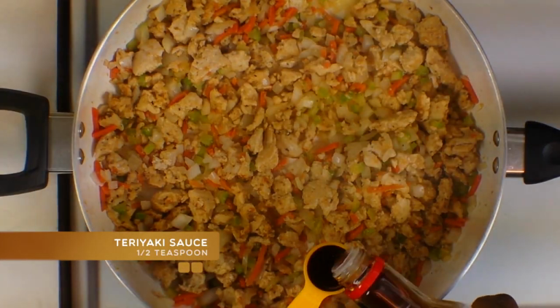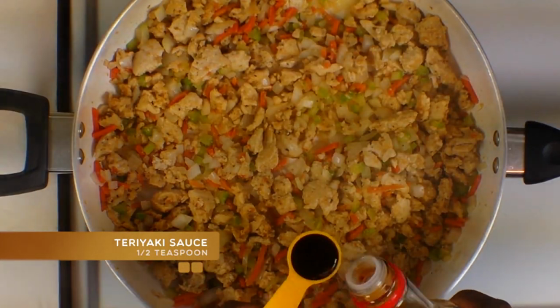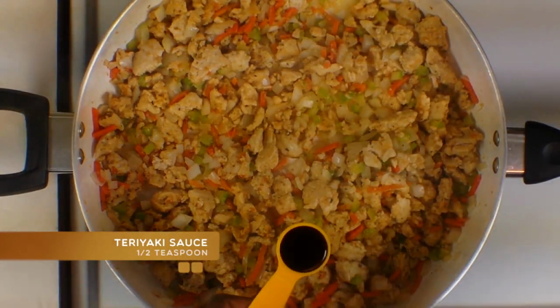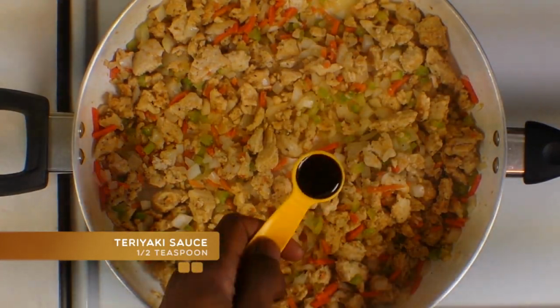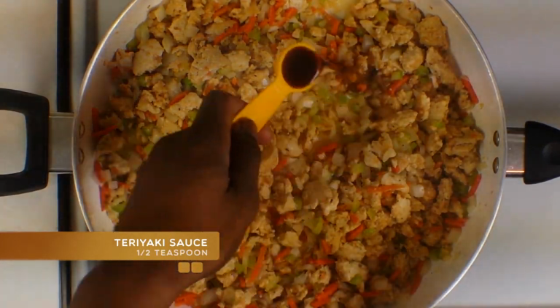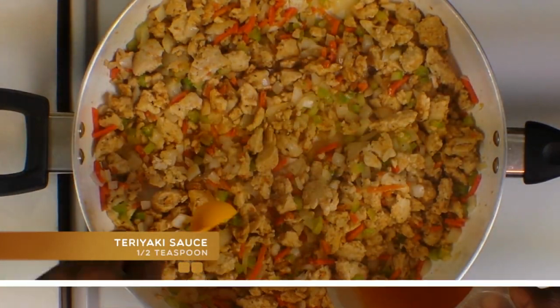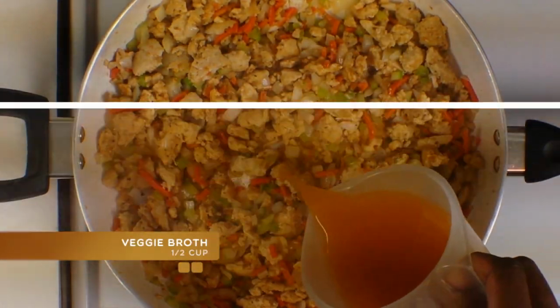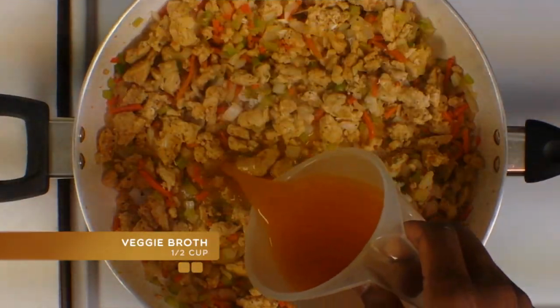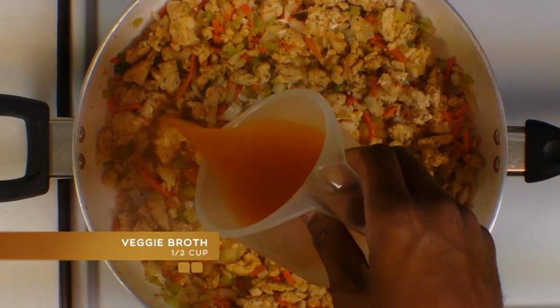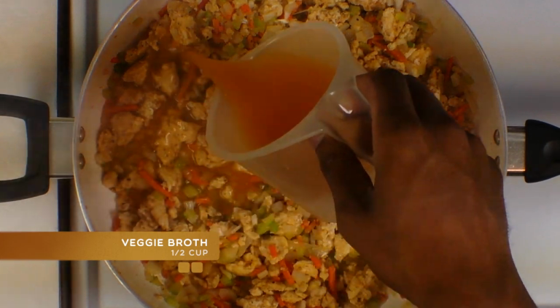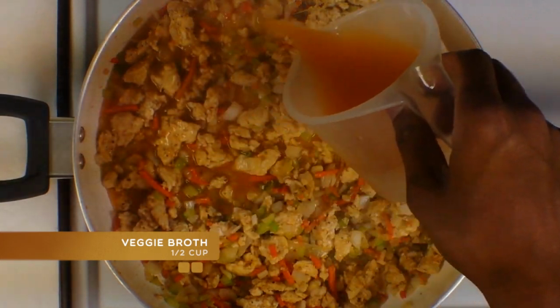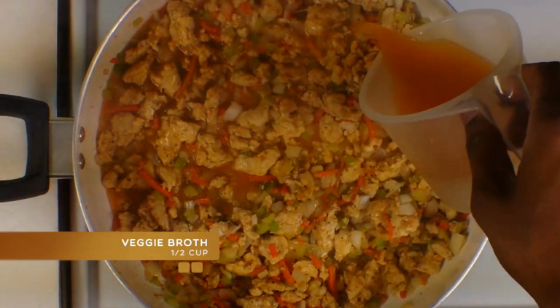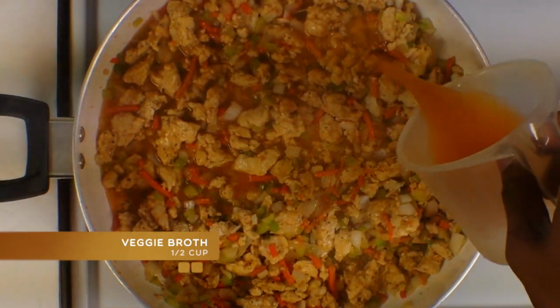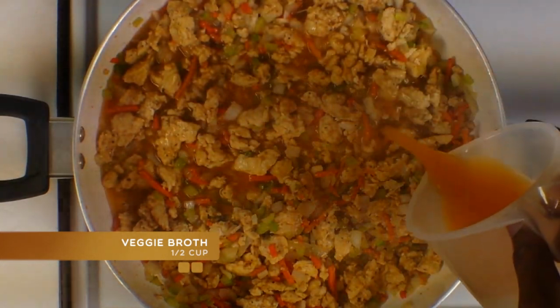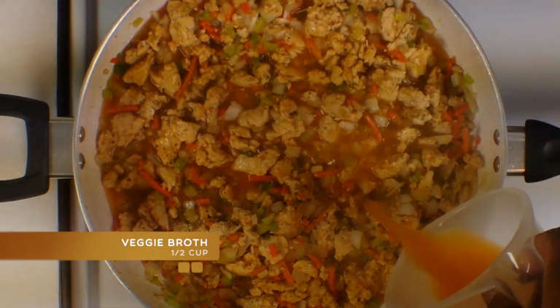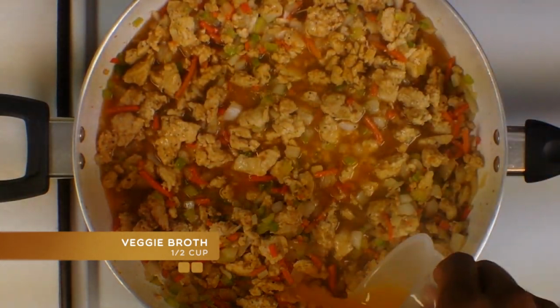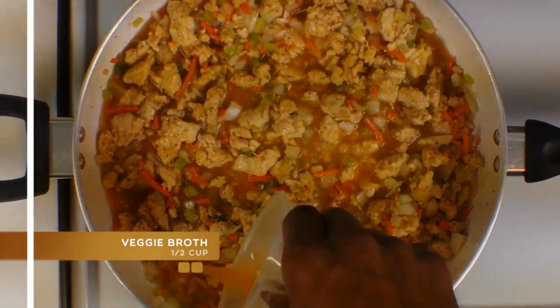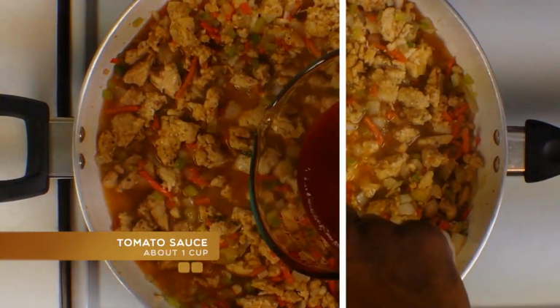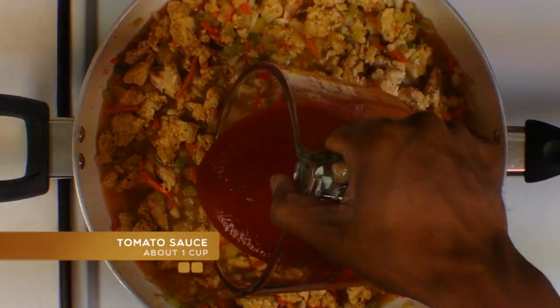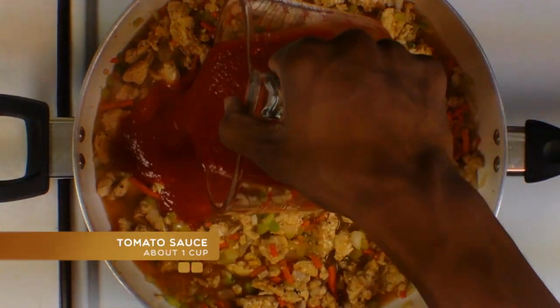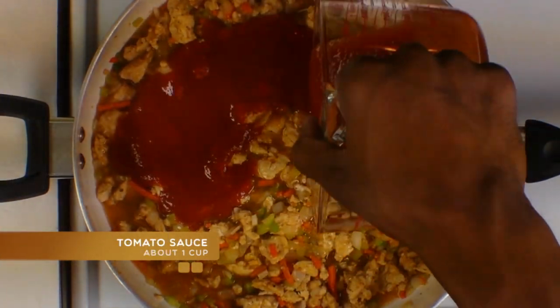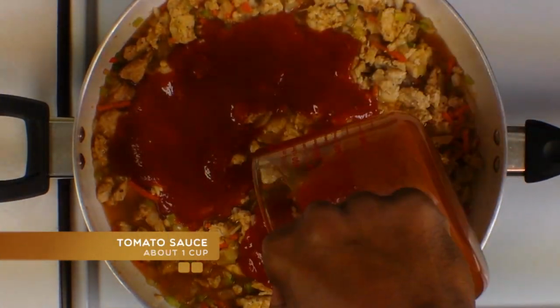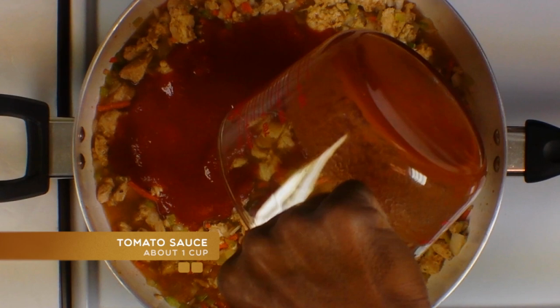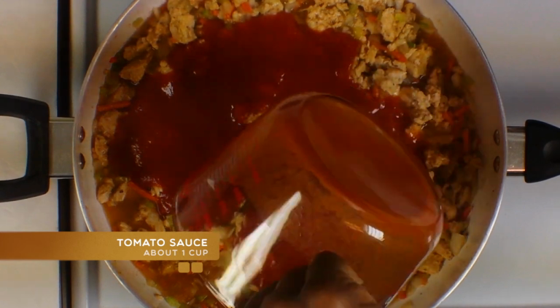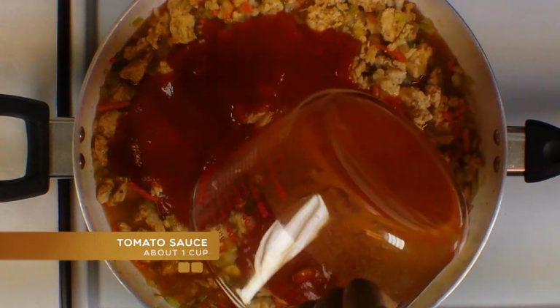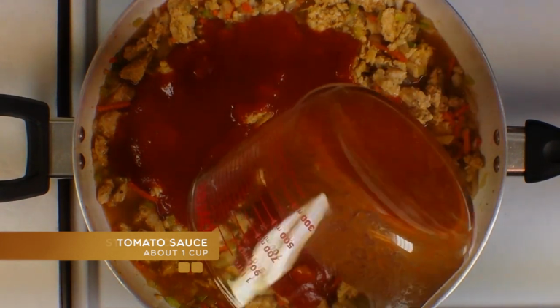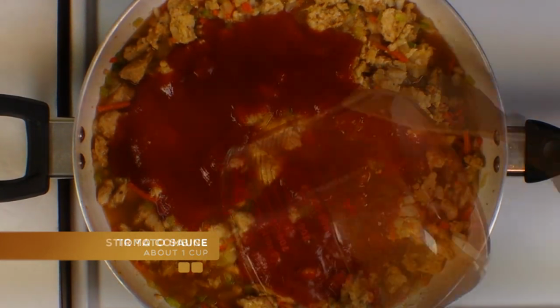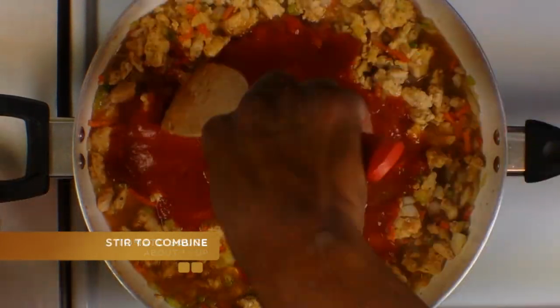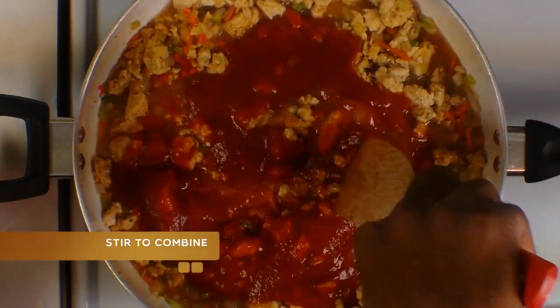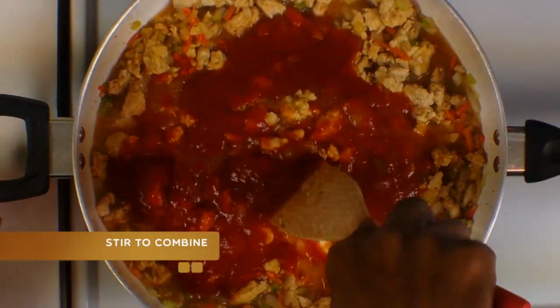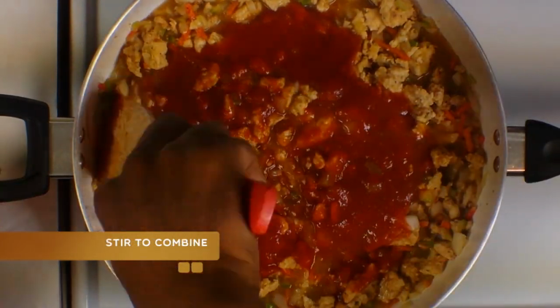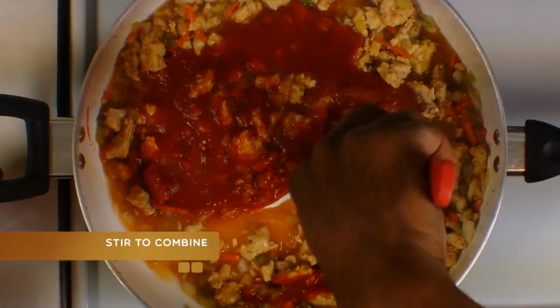Next you're going to add some teriyaki sauce, some veggie broth, some tomato sauce, and get that incorporated.